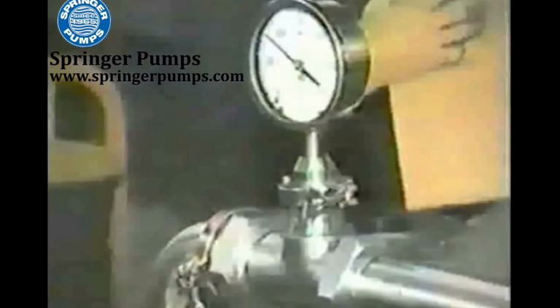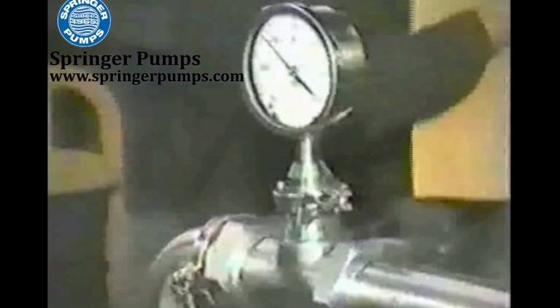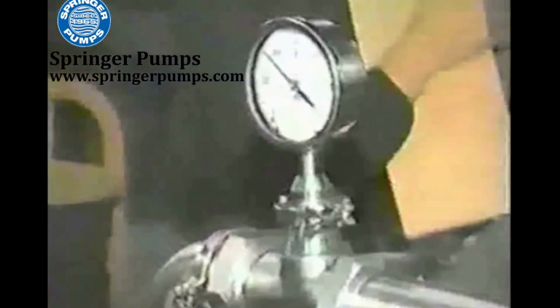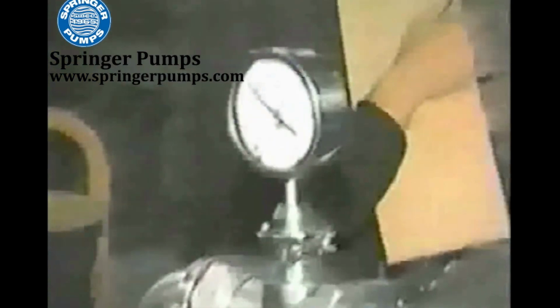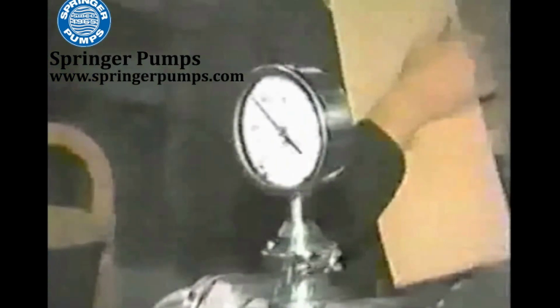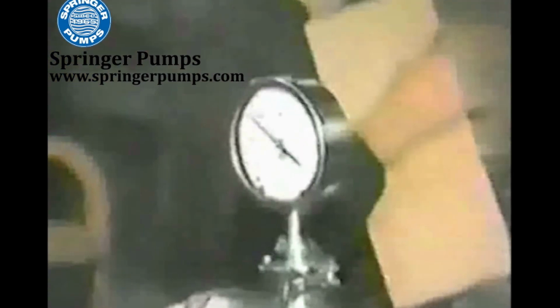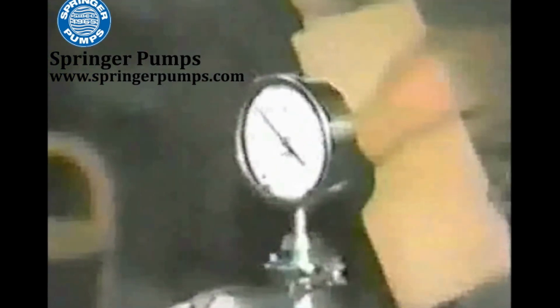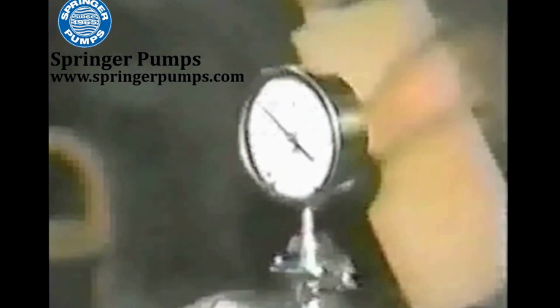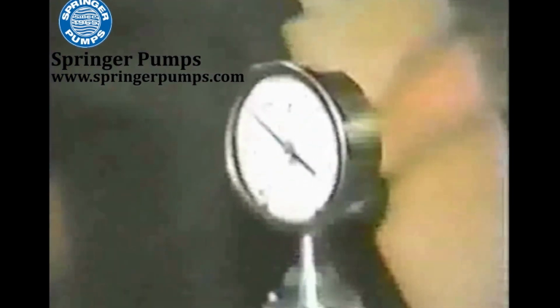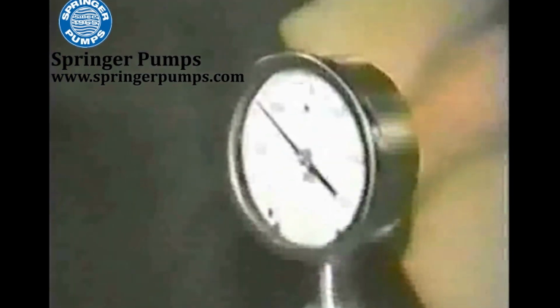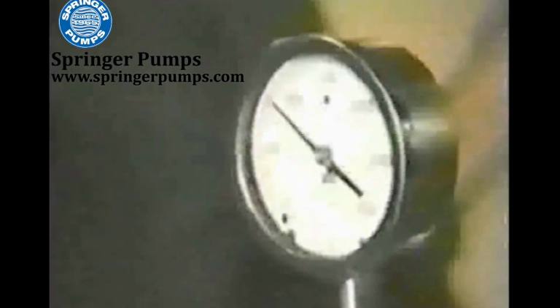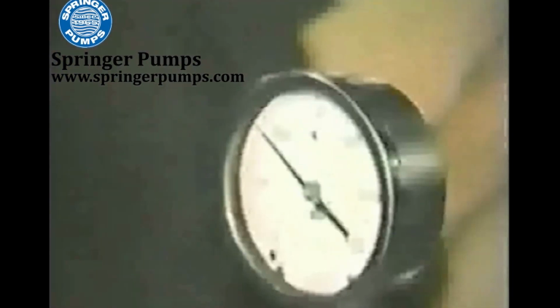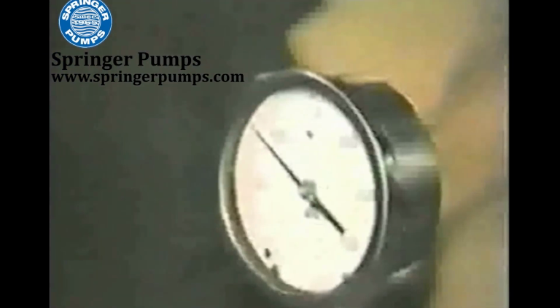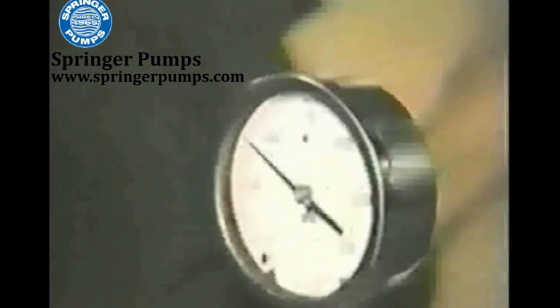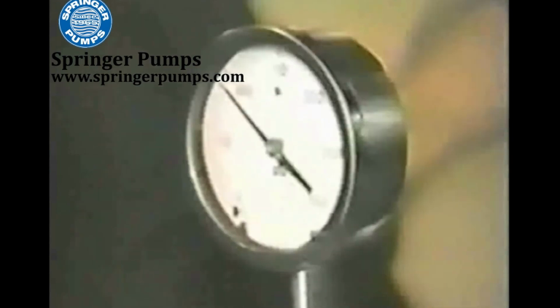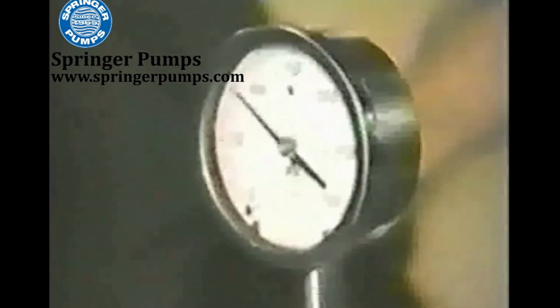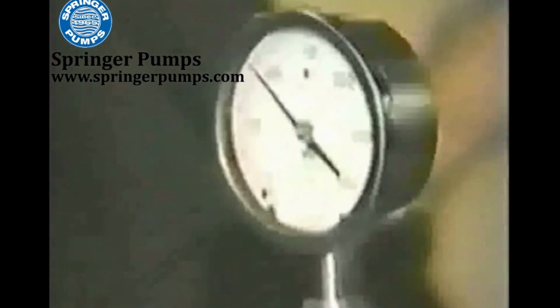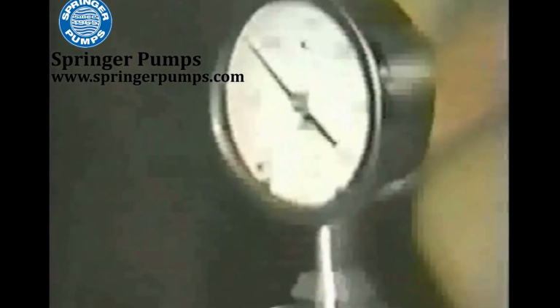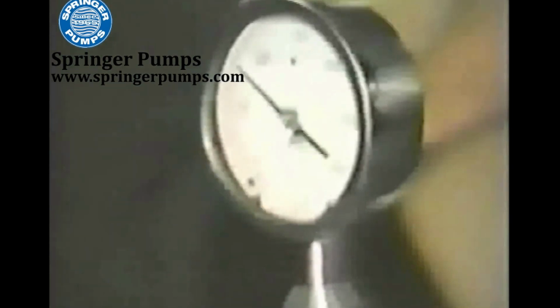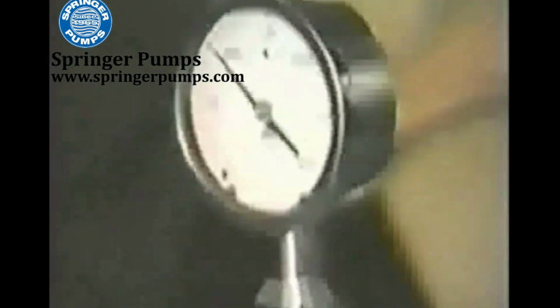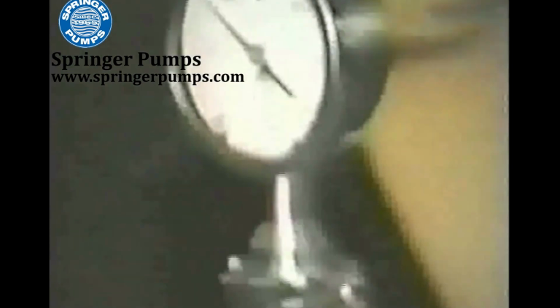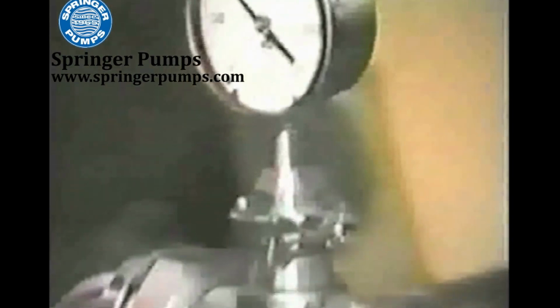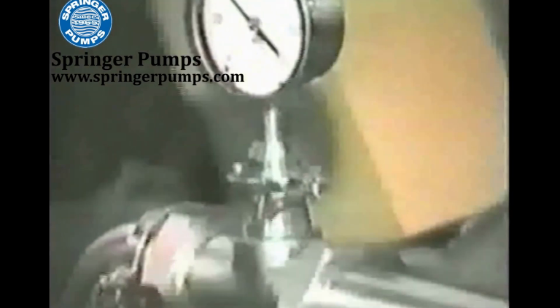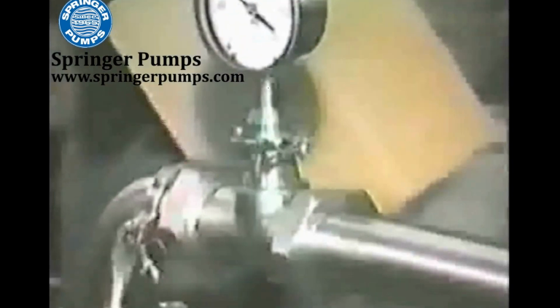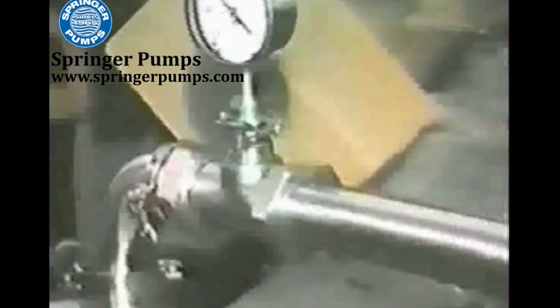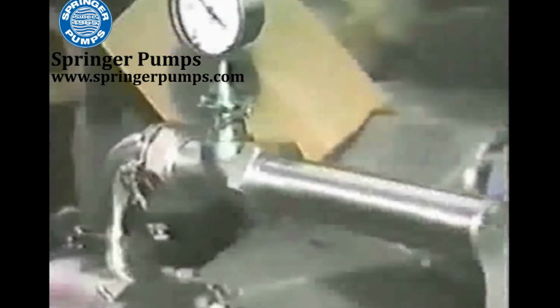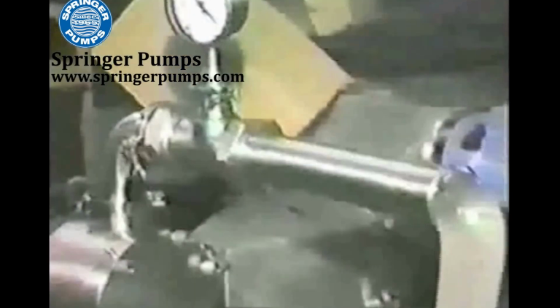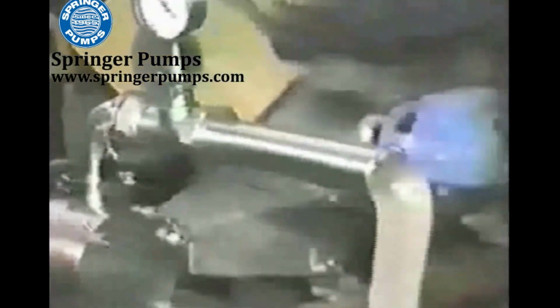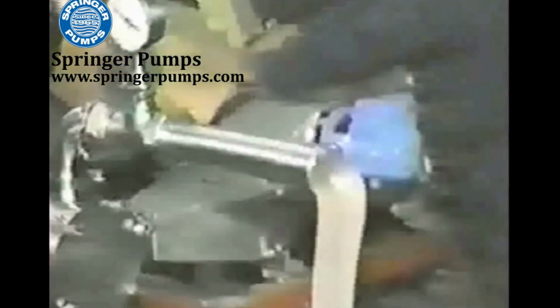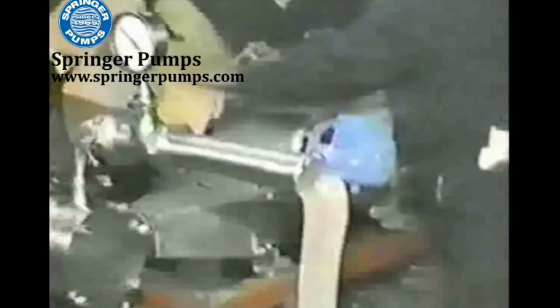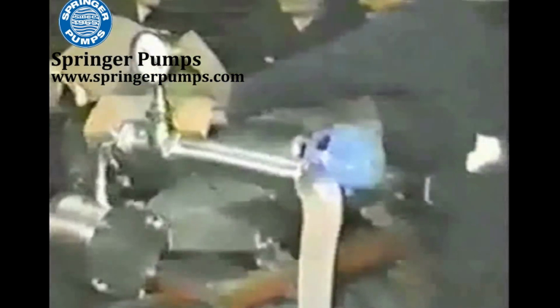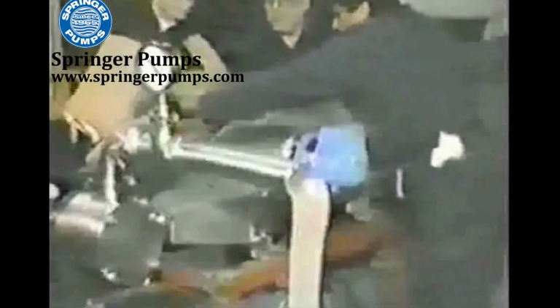The pressure gauge is vibrating slightly because the operator is having a hard time supplying enough product to the feeder, which in turn is delivering pockets of air to the pump. Normally, the pulsation-free sine pump would leave the gauge totally still.